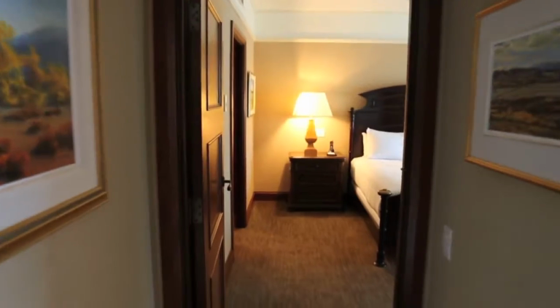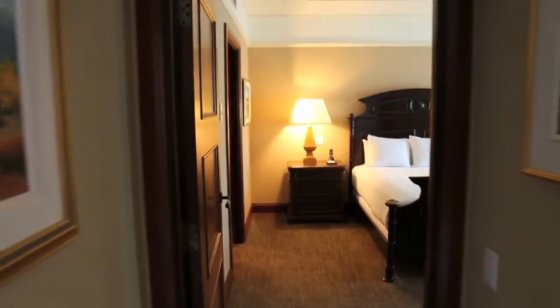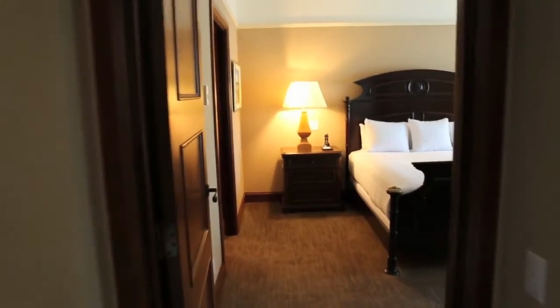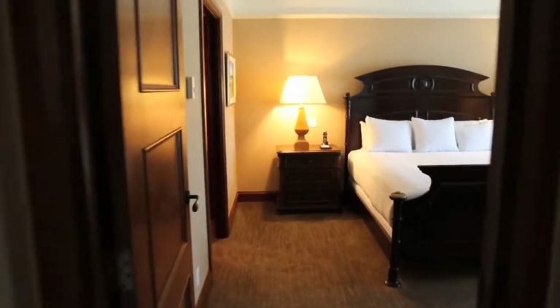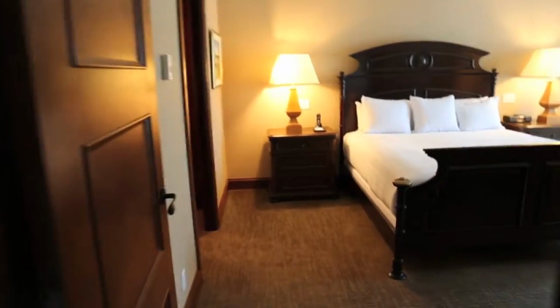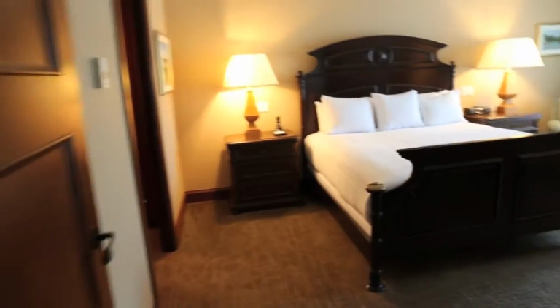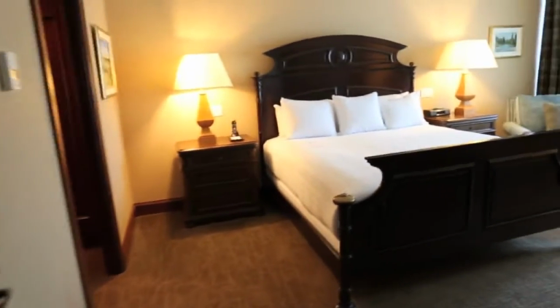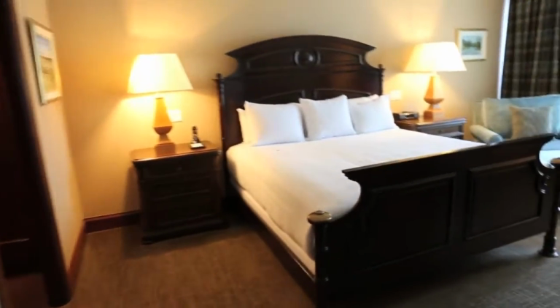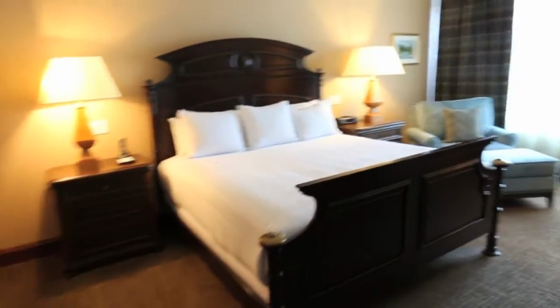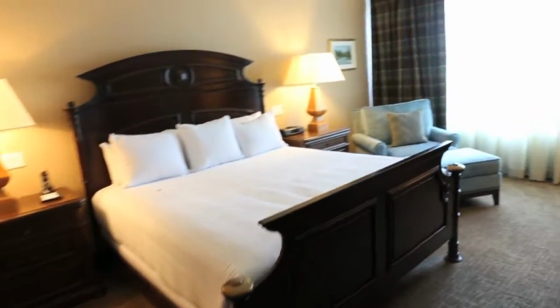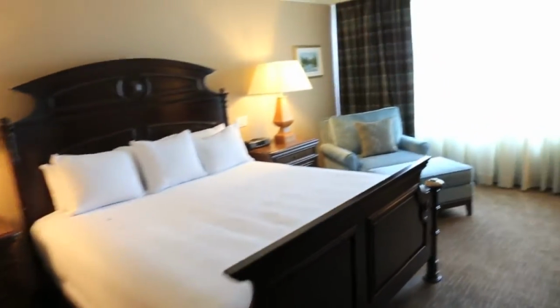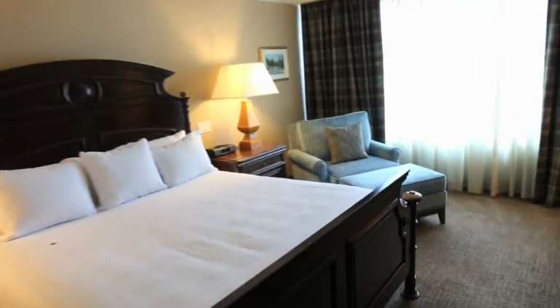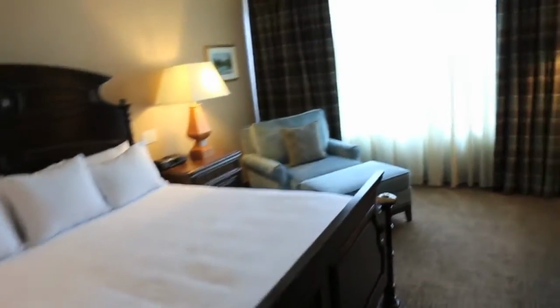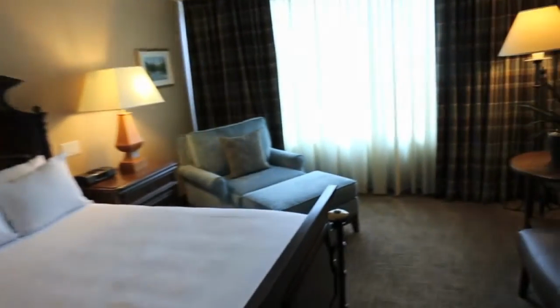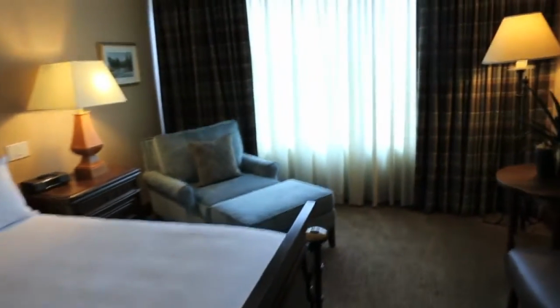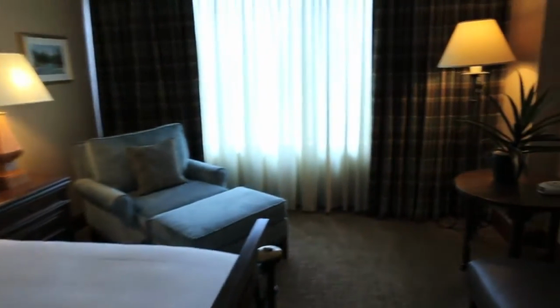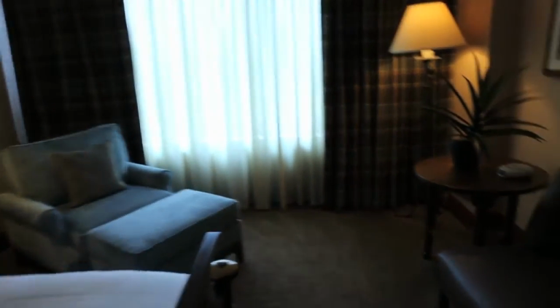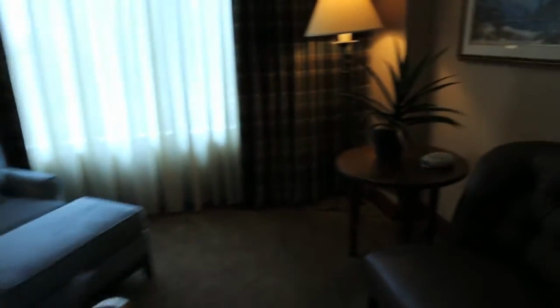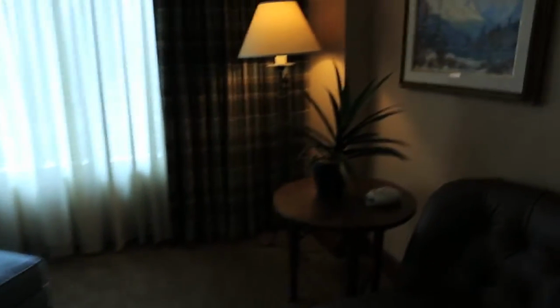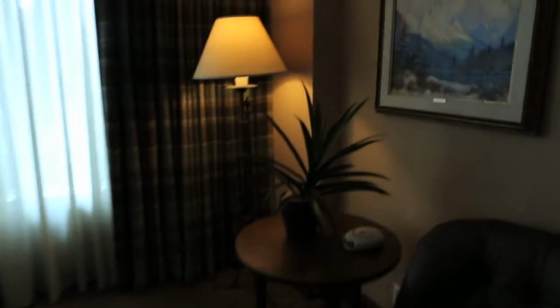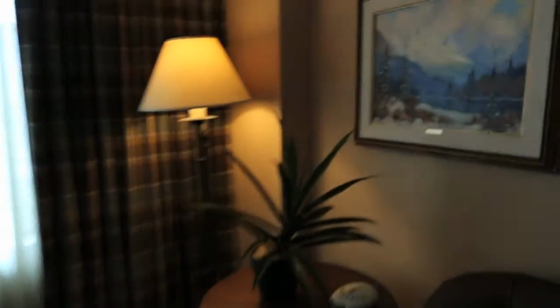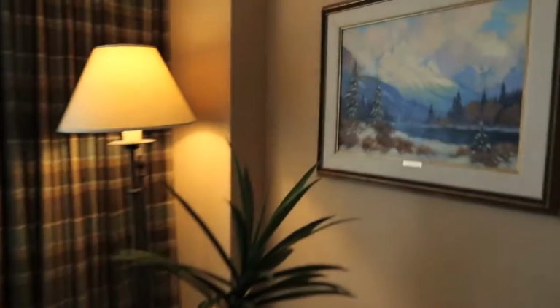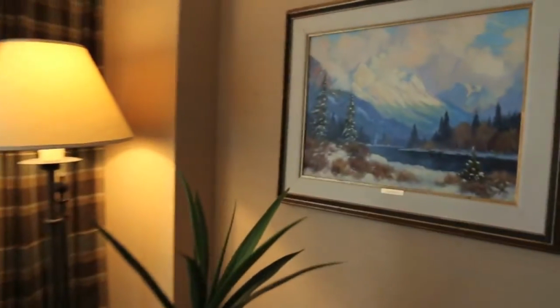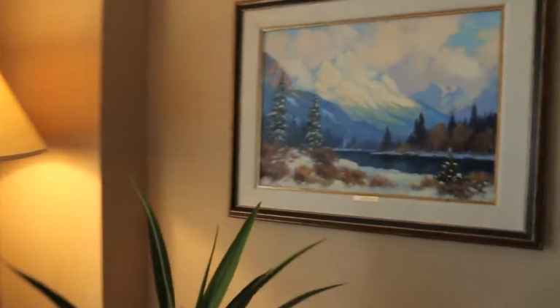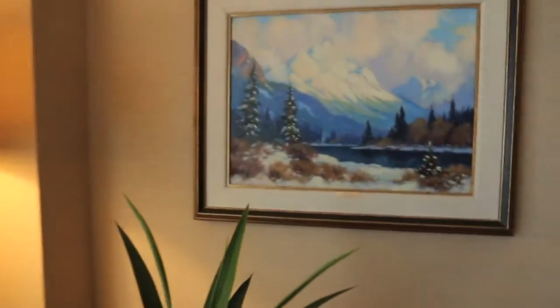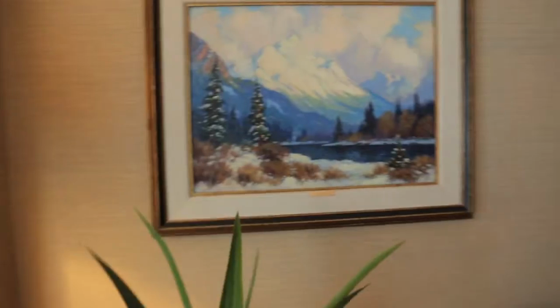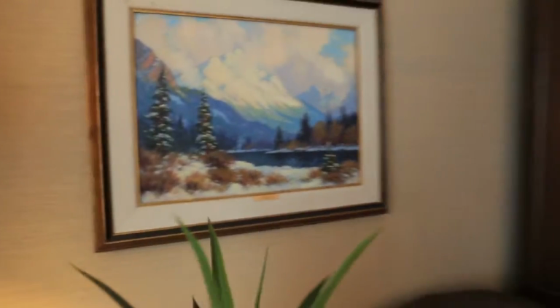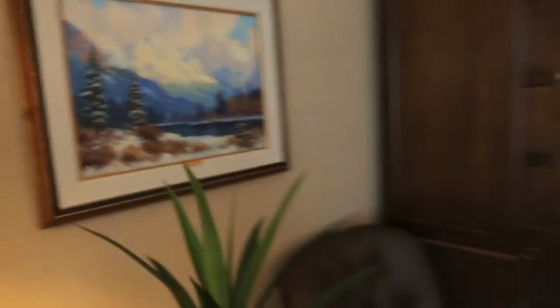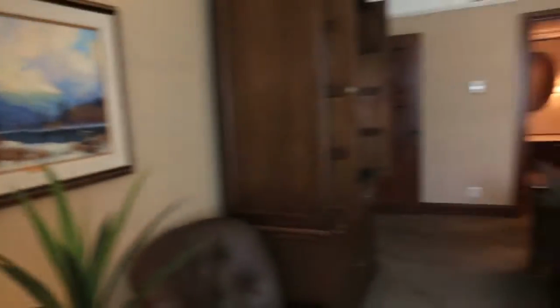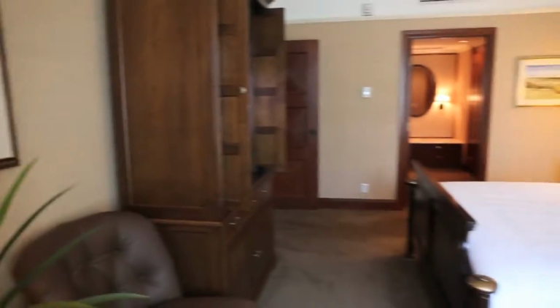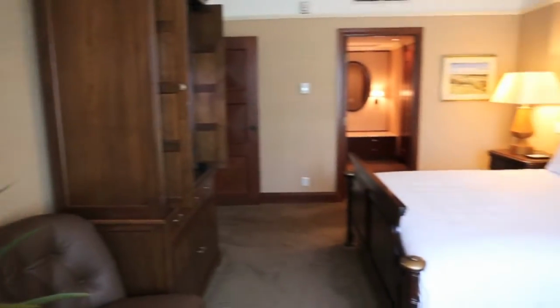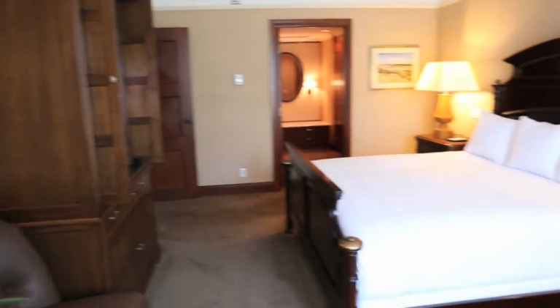From the study and into the master bedroom, we've got a big comfy bed, a lovely little lounge to sit down and read a book, a beautiful view of the Rockies, and a television.